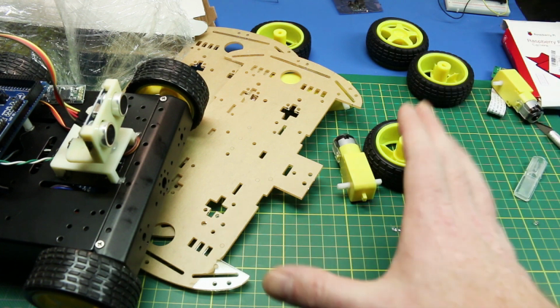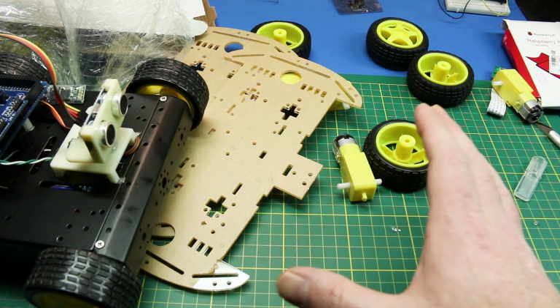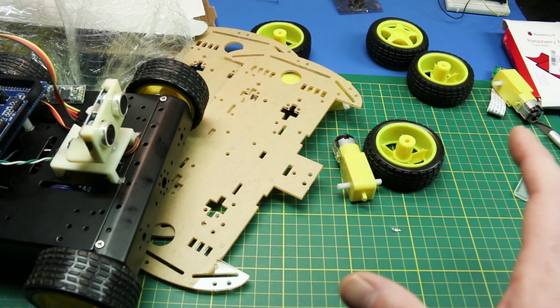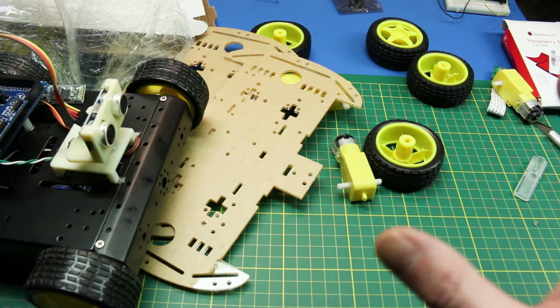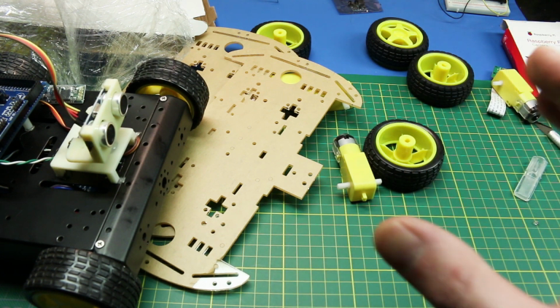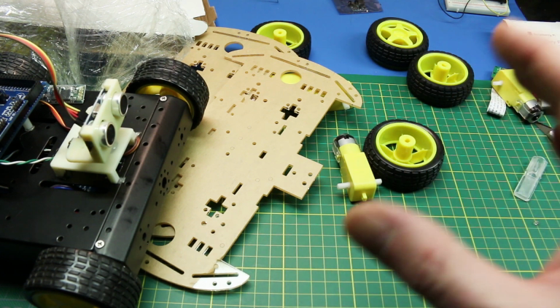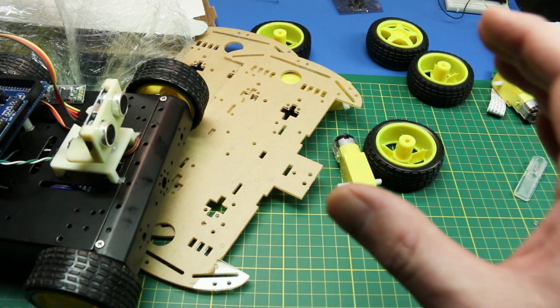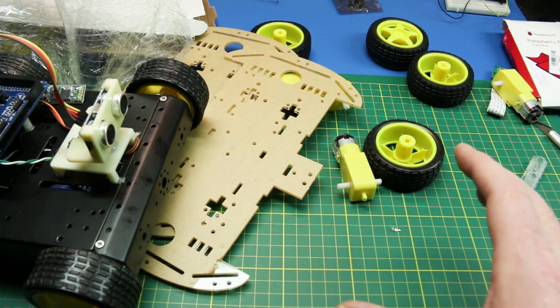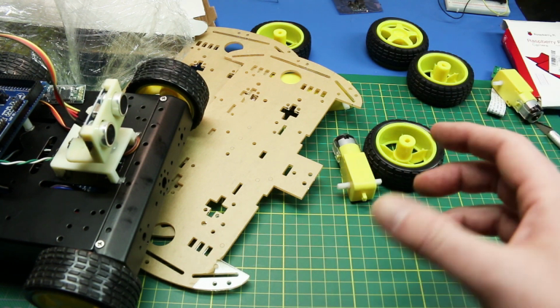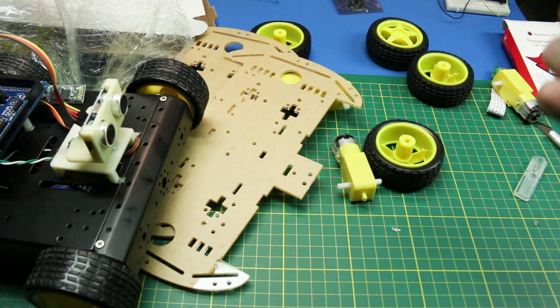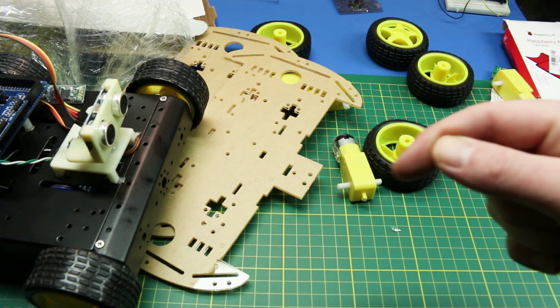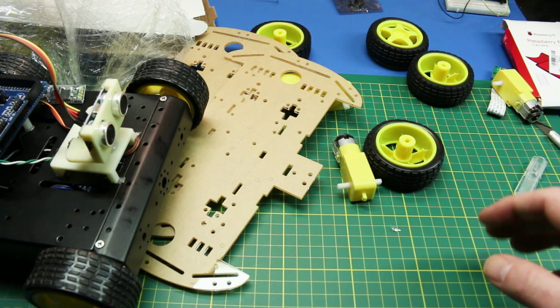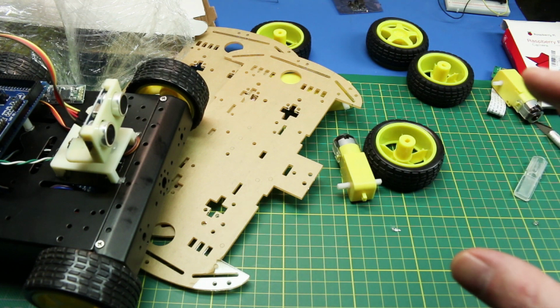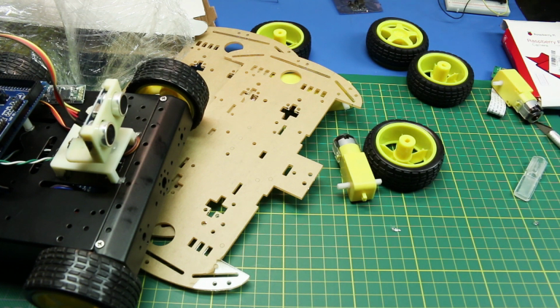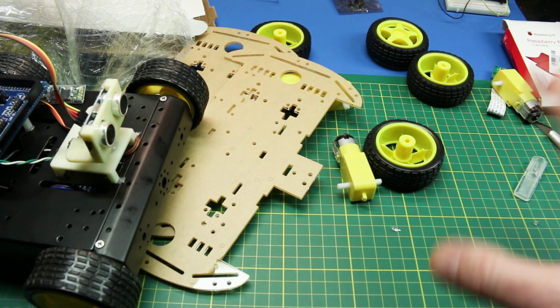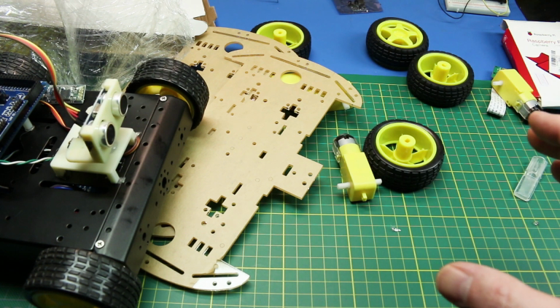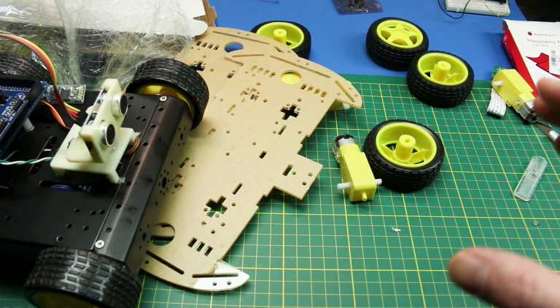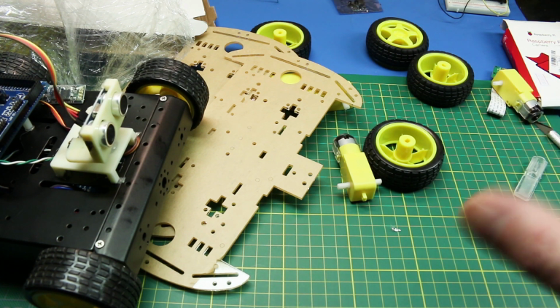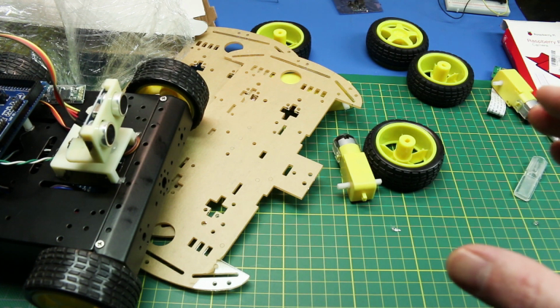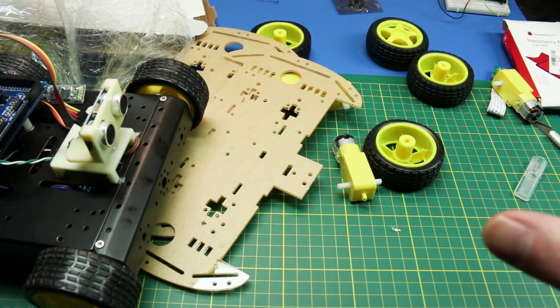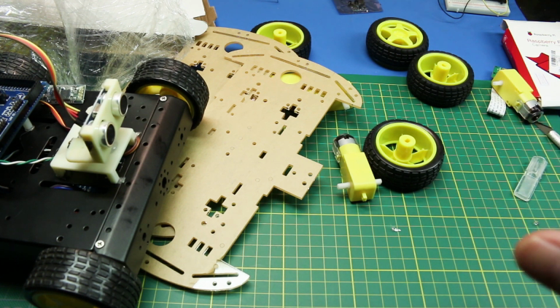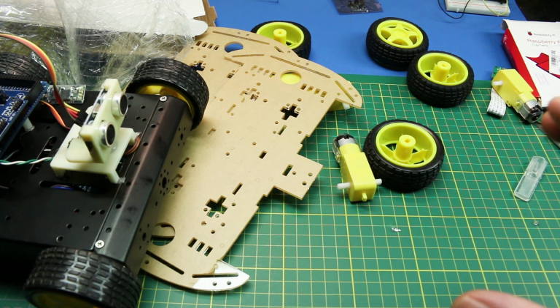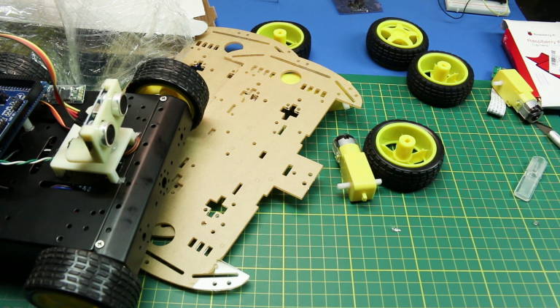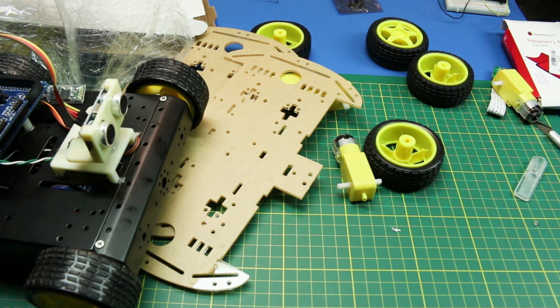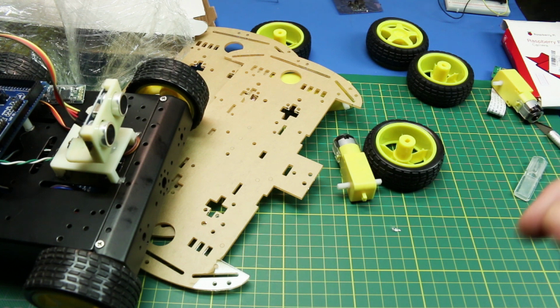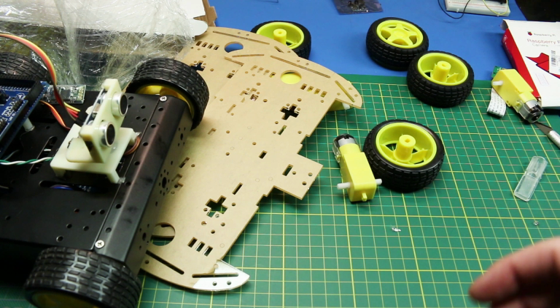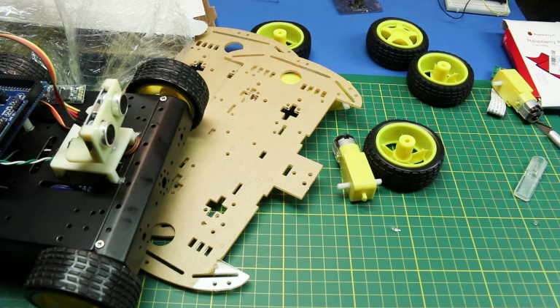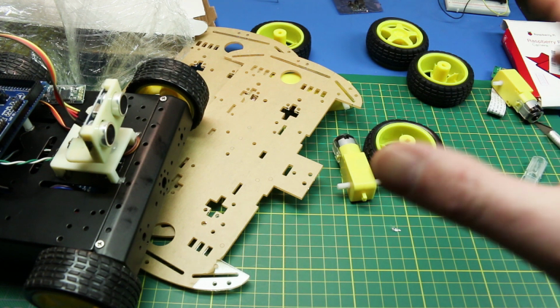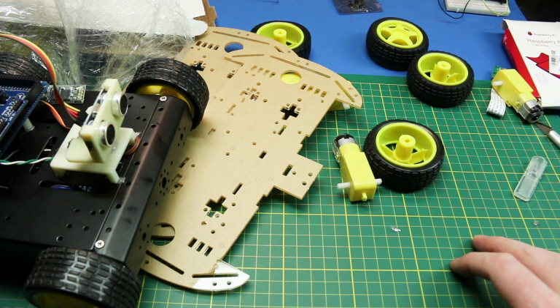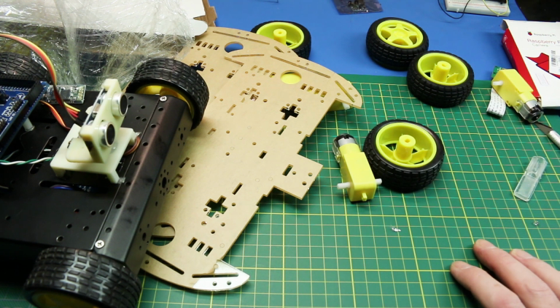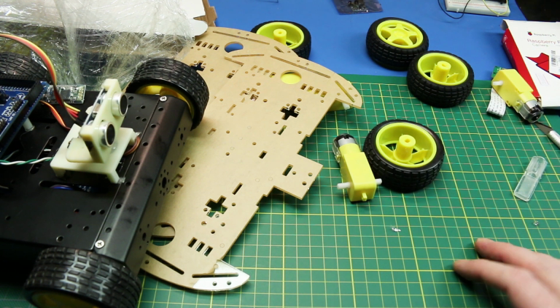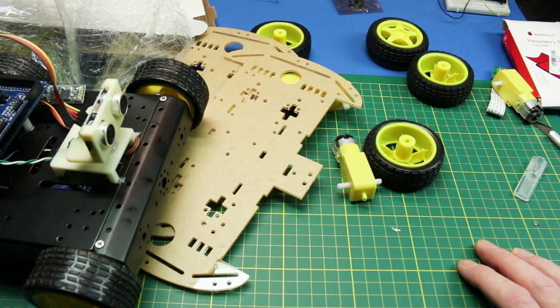We're going to give this a go. Thank you very much to Banggood for sending this. Guys, check out the link below — they've got some awesome Black Friday Cyber Monday deals on, and hopefully you can snag up a deal and get some of these components yourself. Cheers guys!